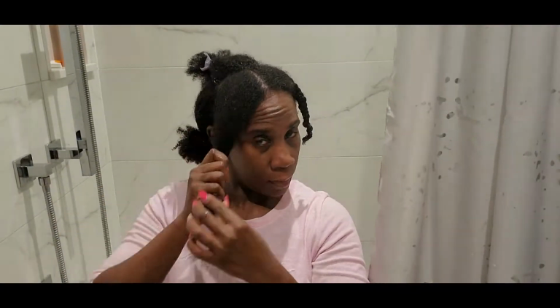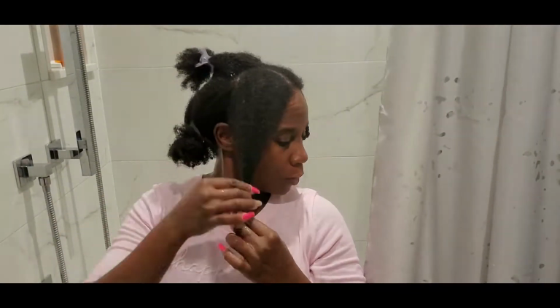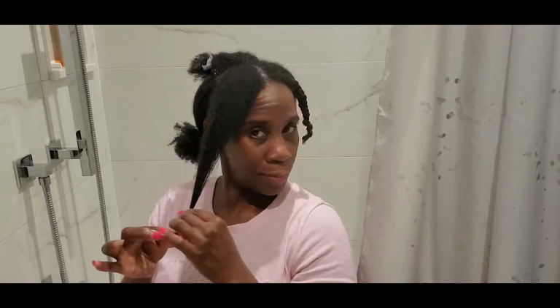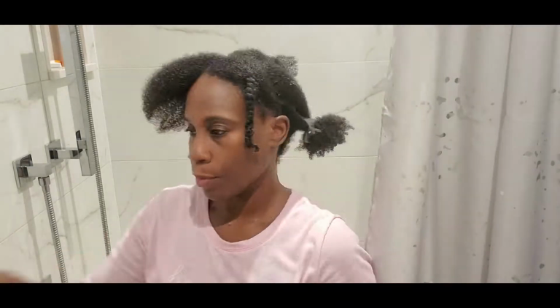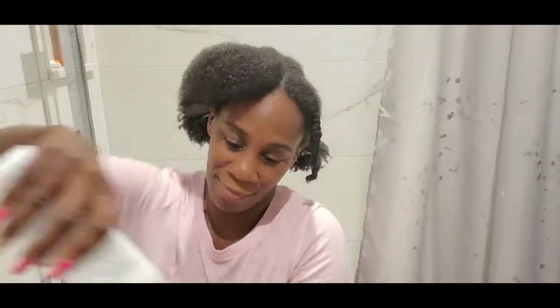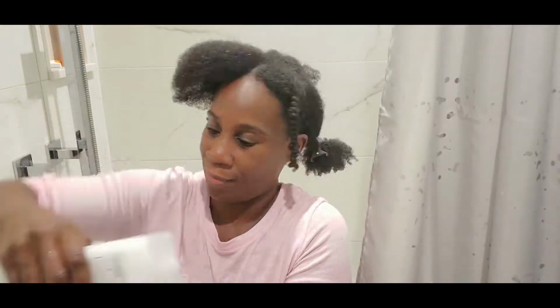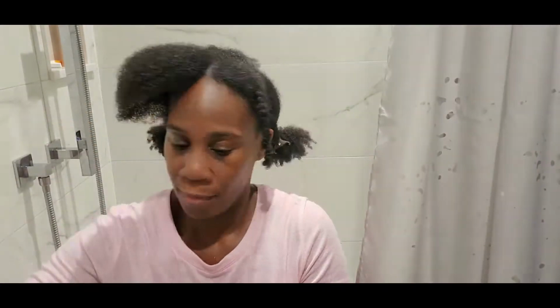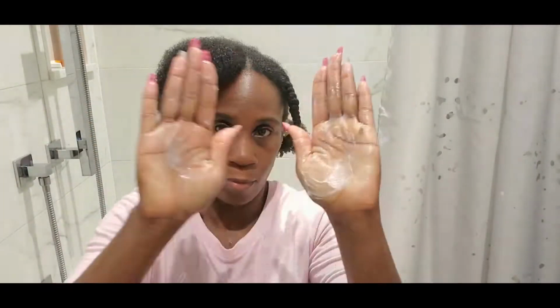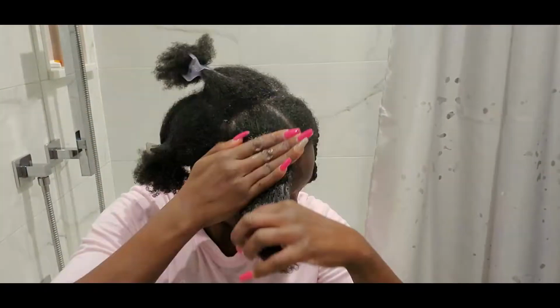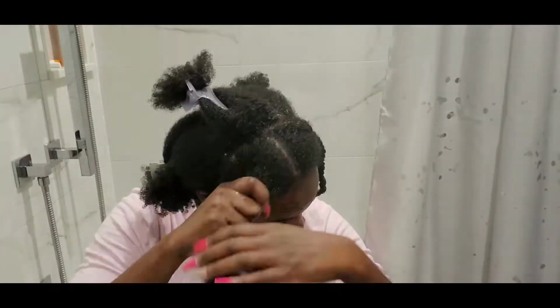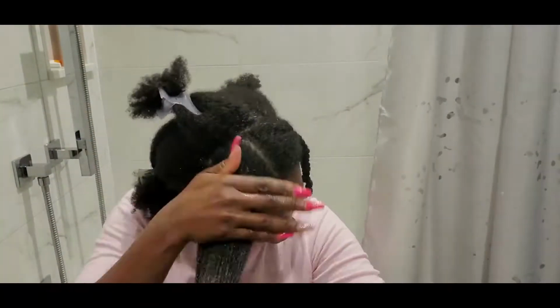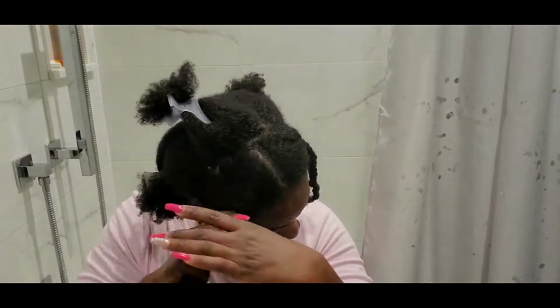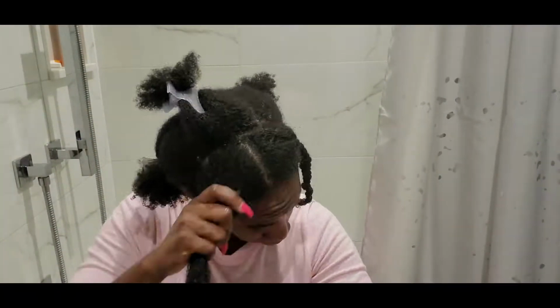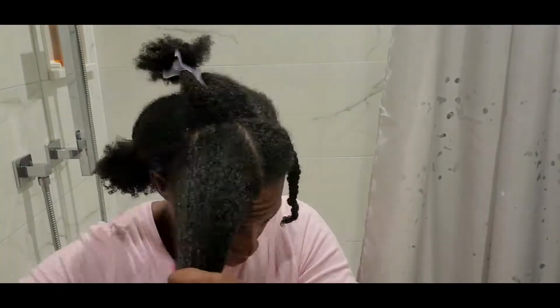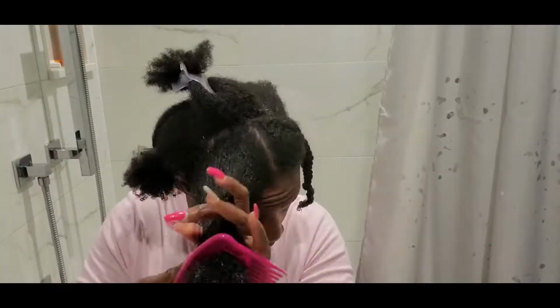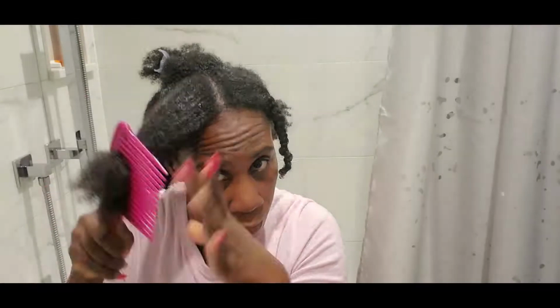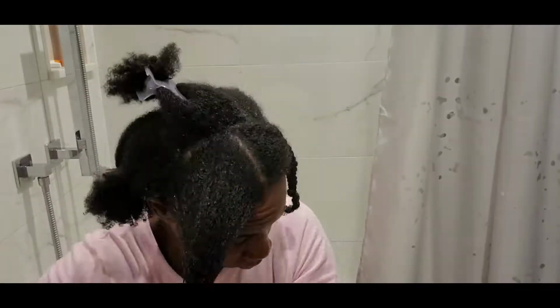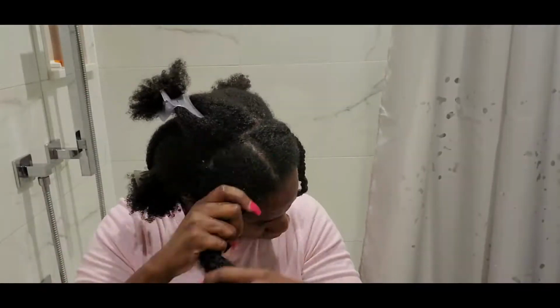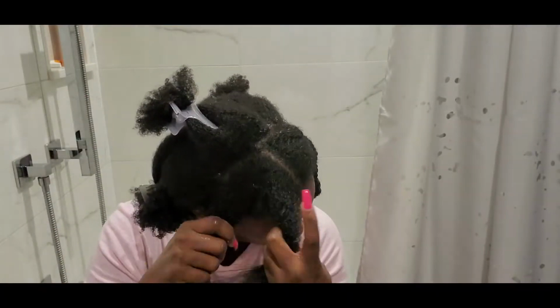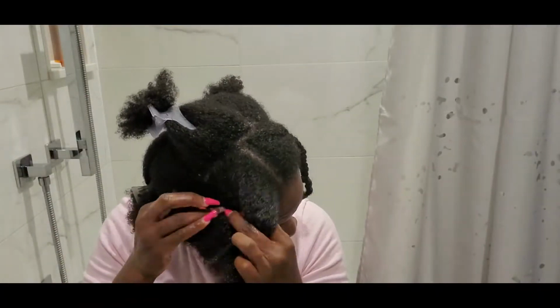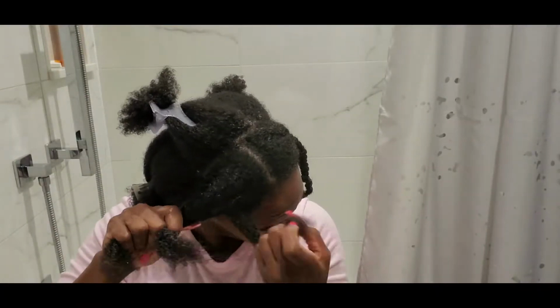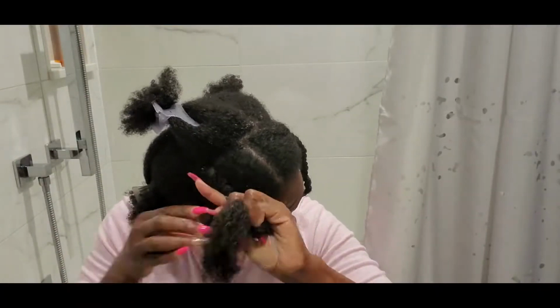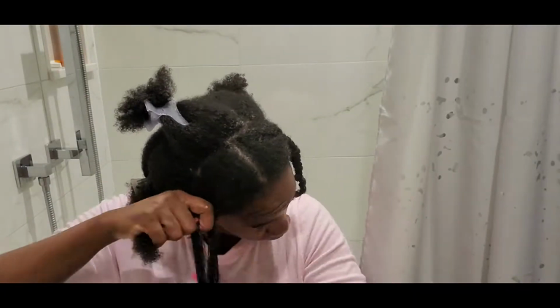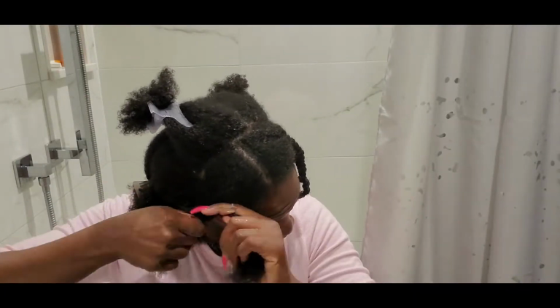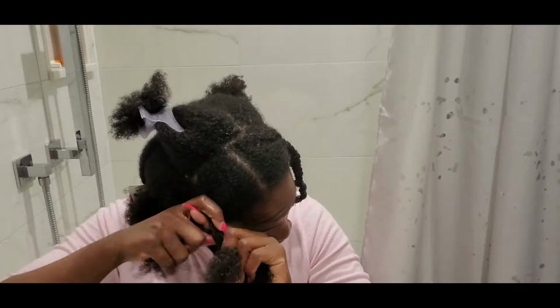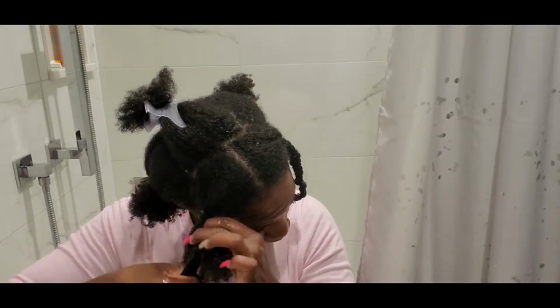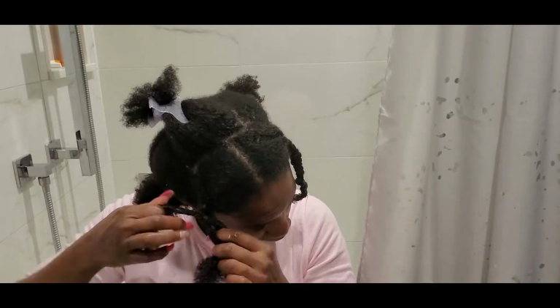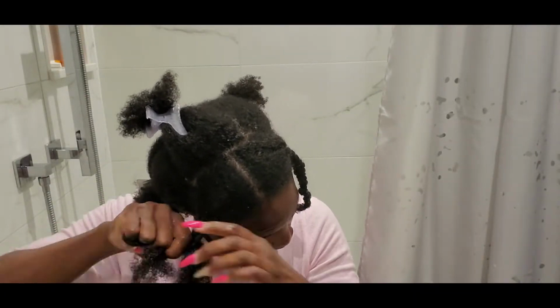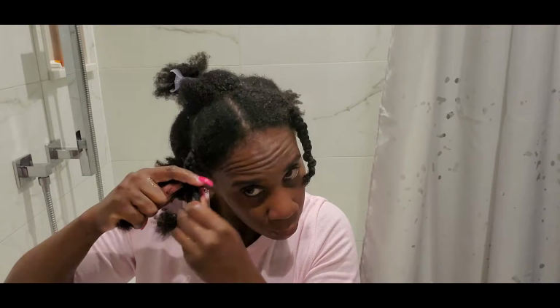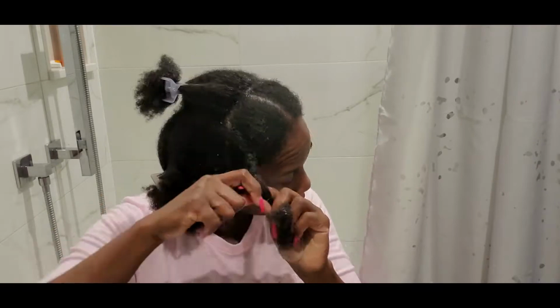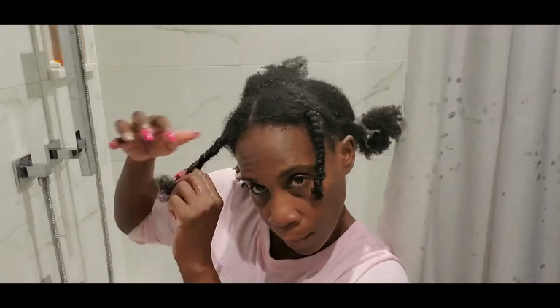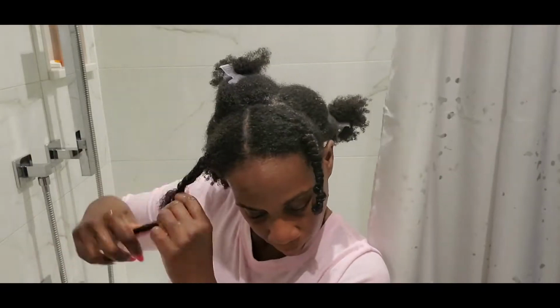Look at that length, guys — I get lots of shrinkage. I'm applying the conditioner, smoothing it out, and combing with a wide-tooth comb, then braiding each section because I'm going to air dry my hair.